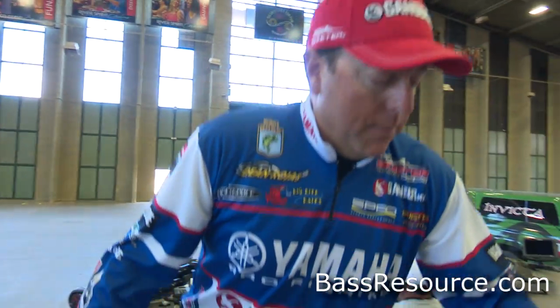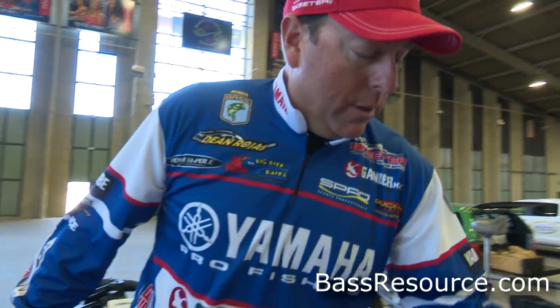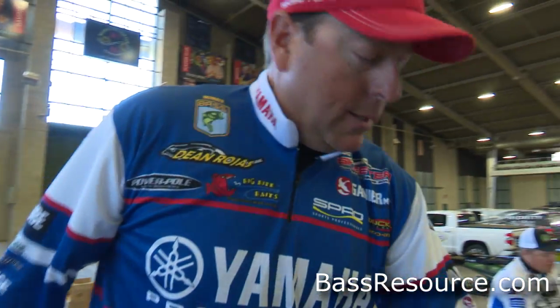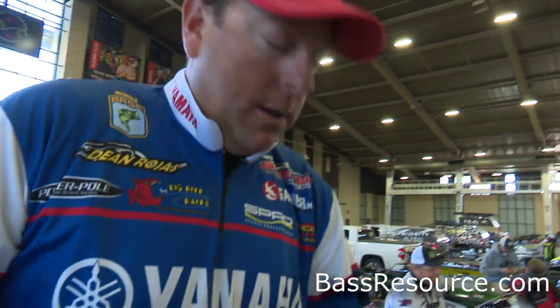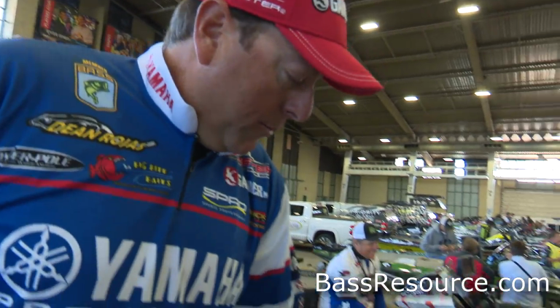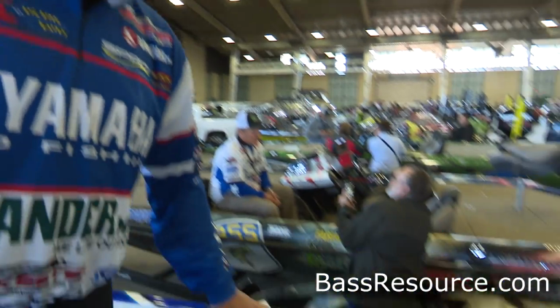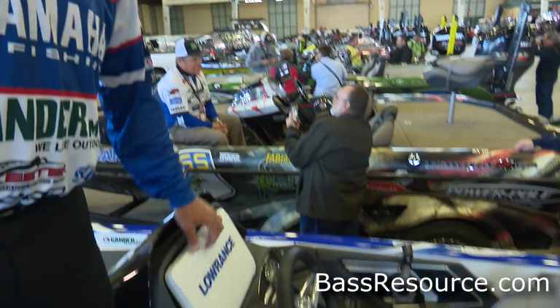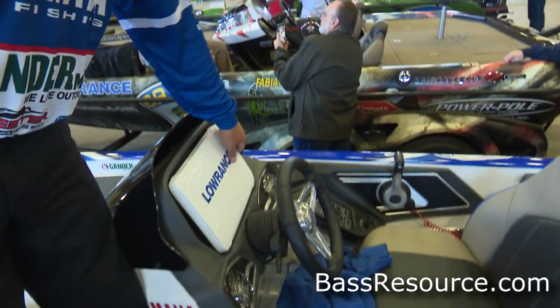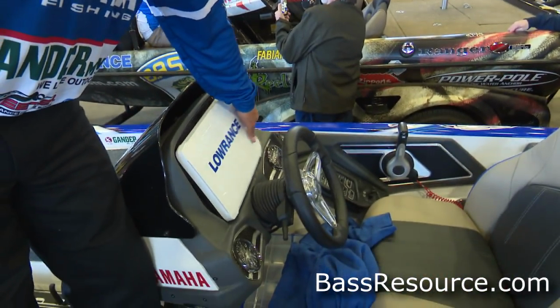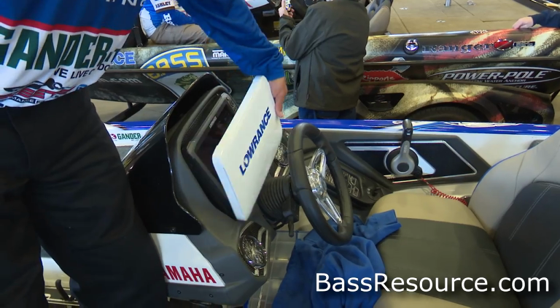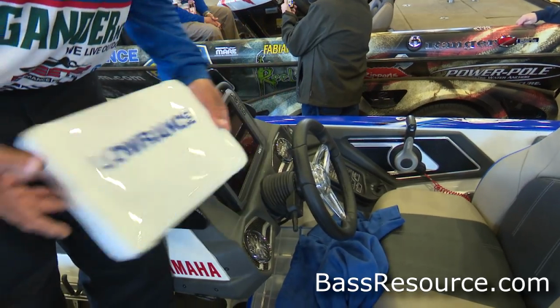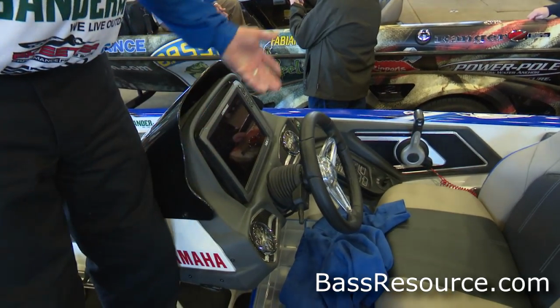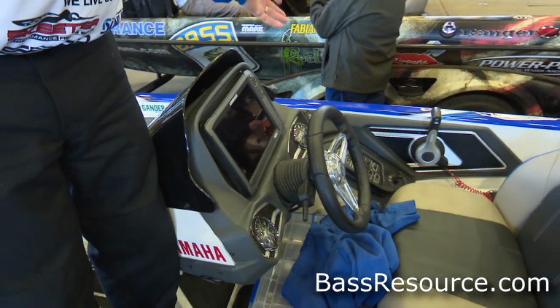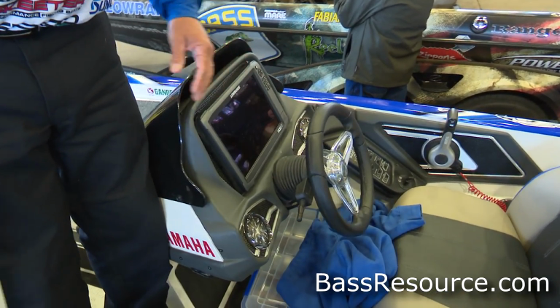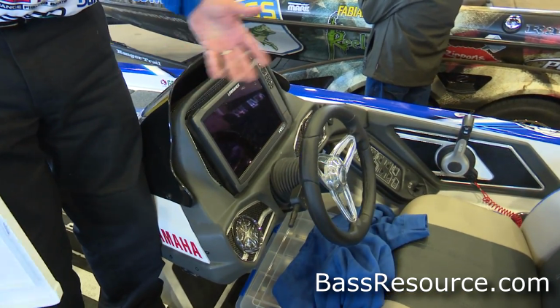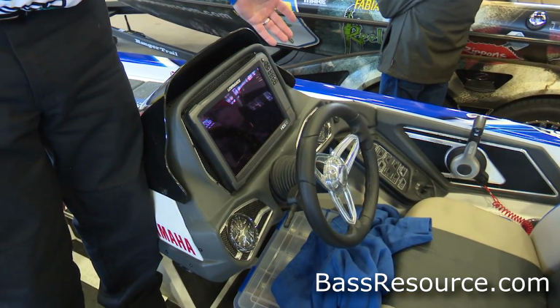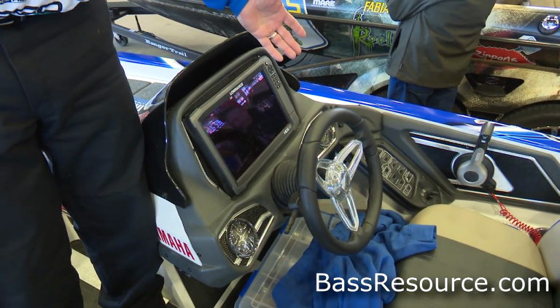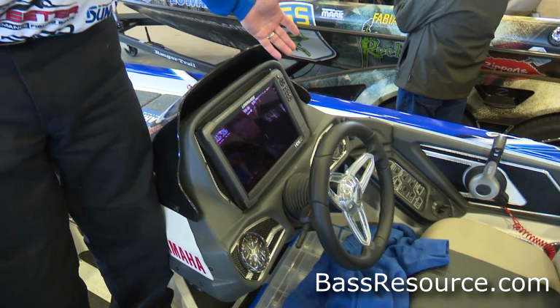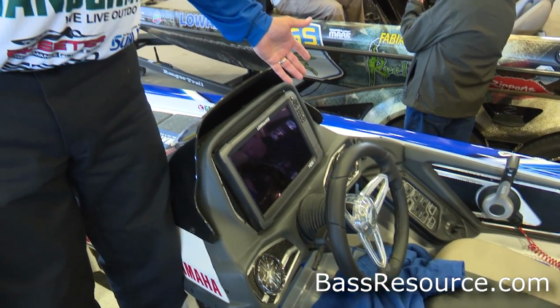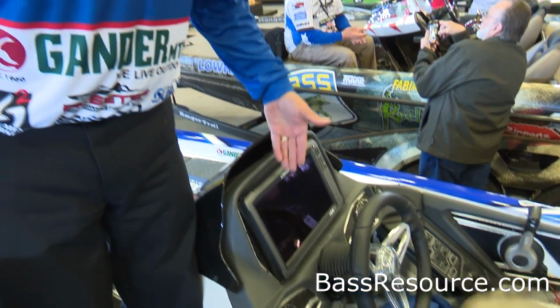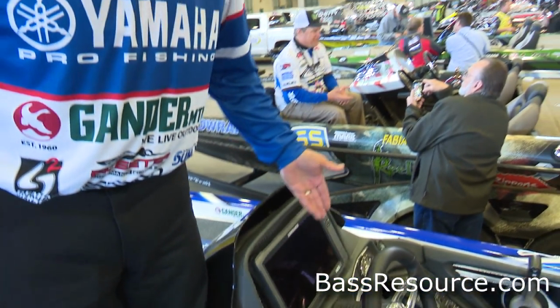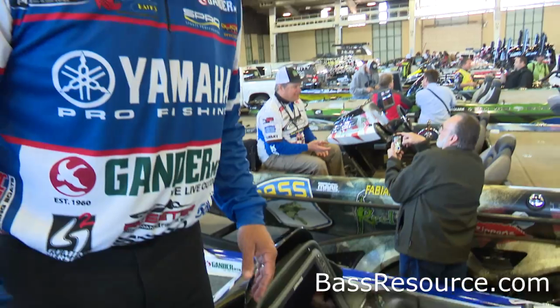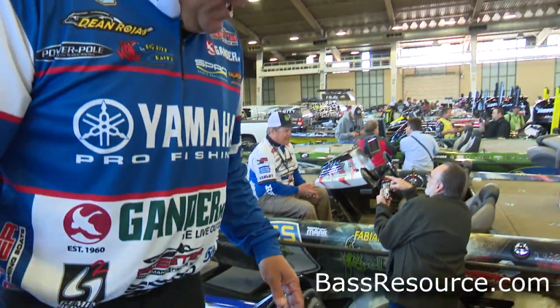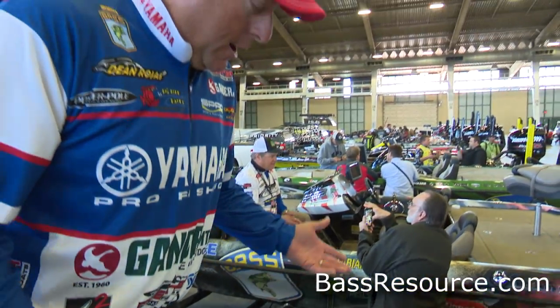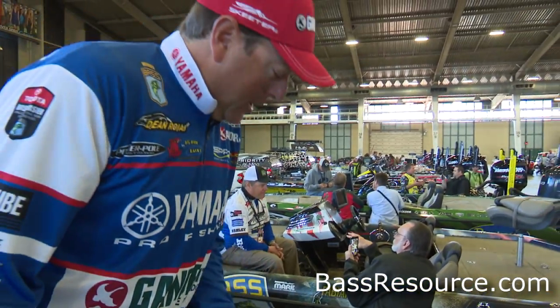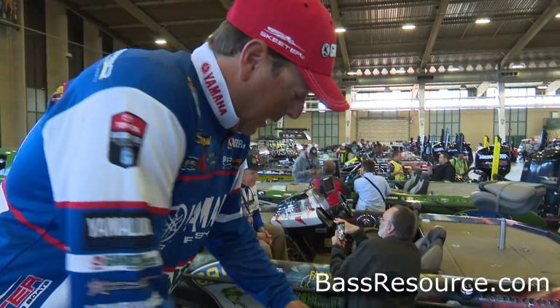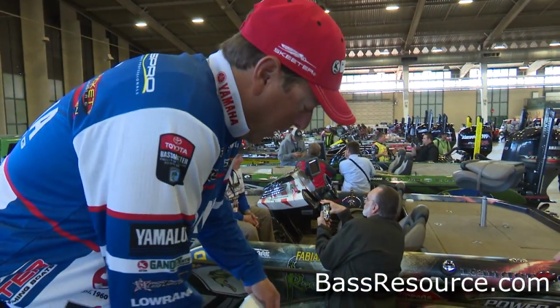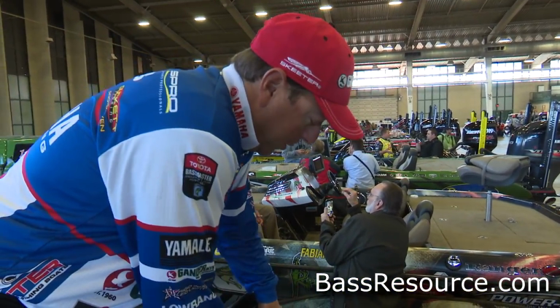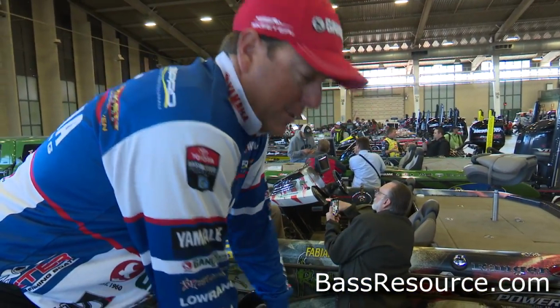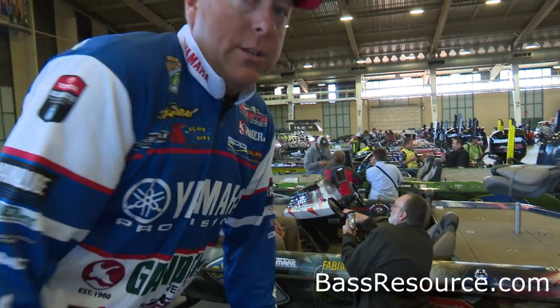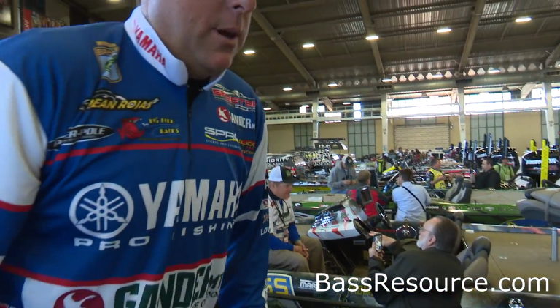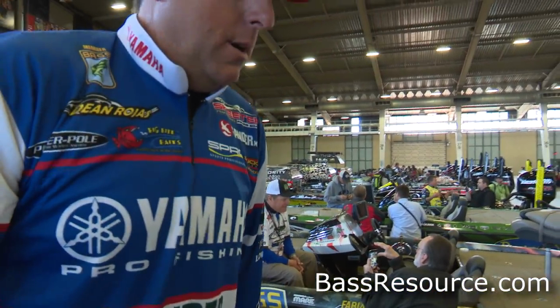I run Lowrance on all of my electronics. I have the new 3D installed right now with the HDS-12. It's been a phenomenal thing for this week — it's been awesome.